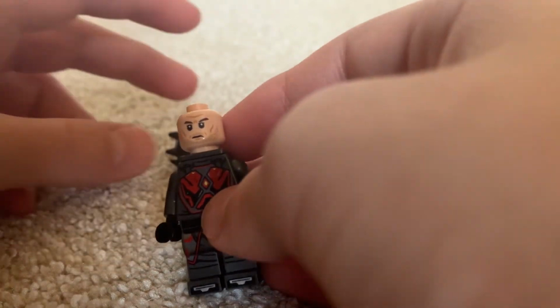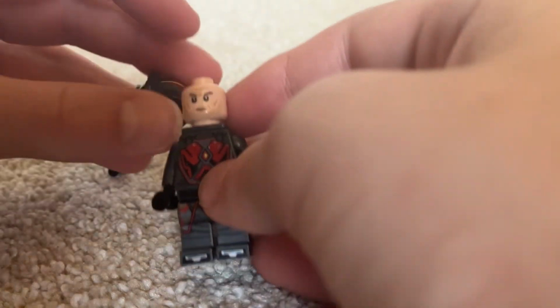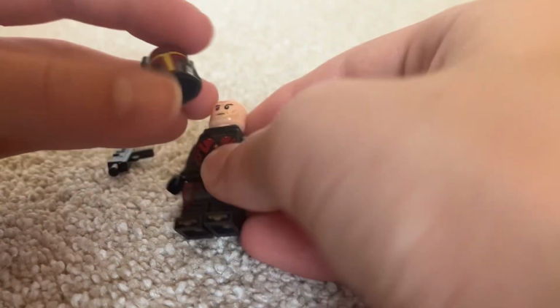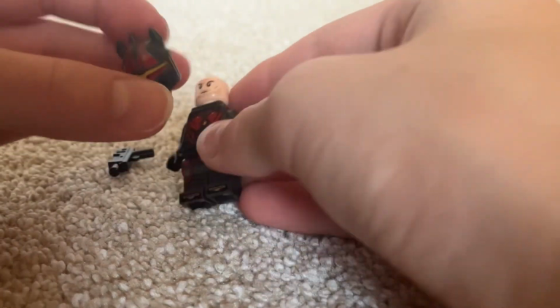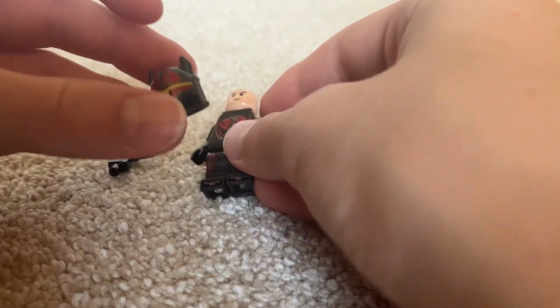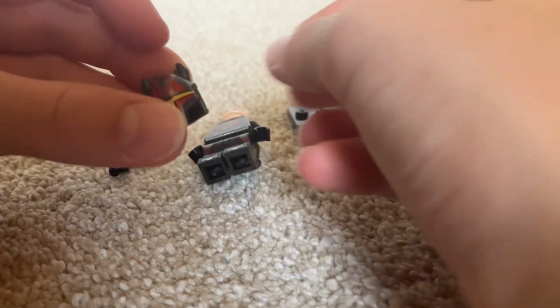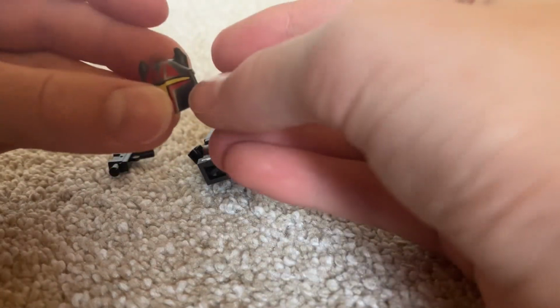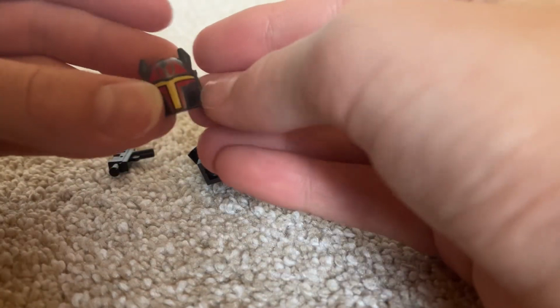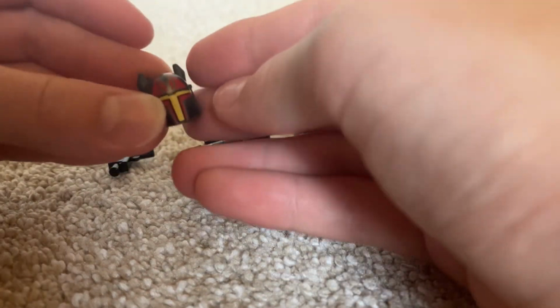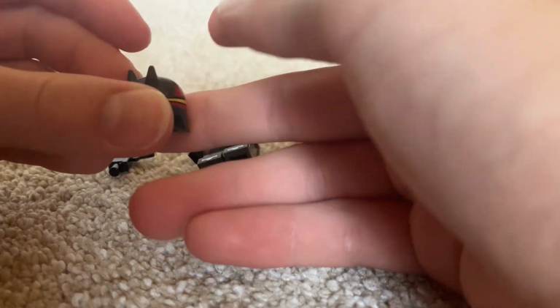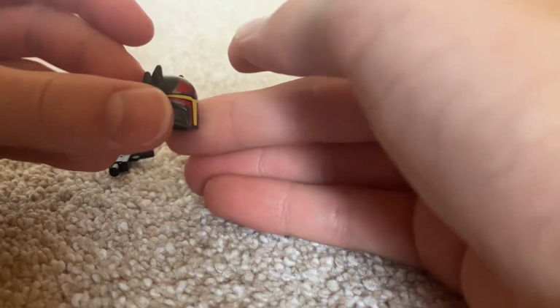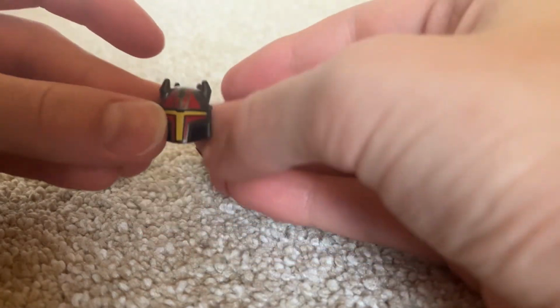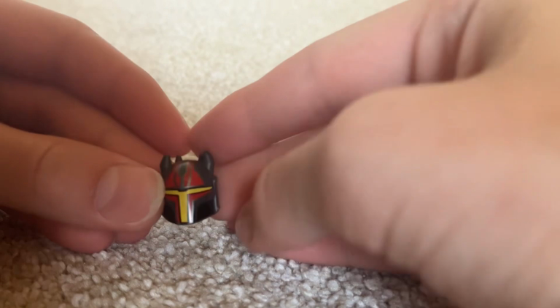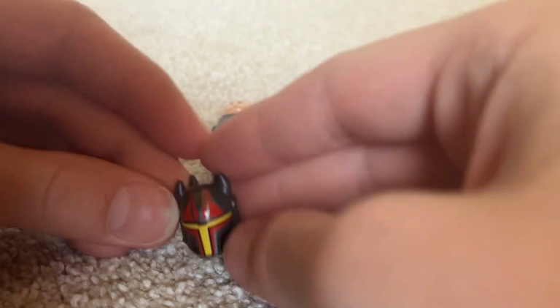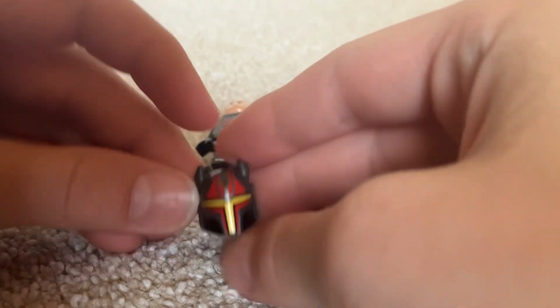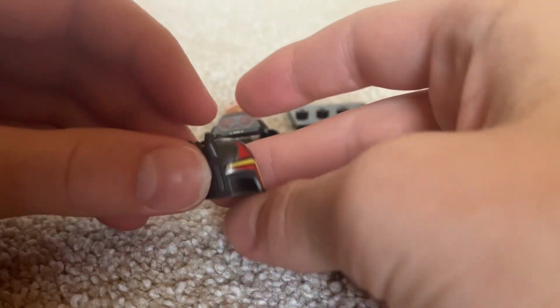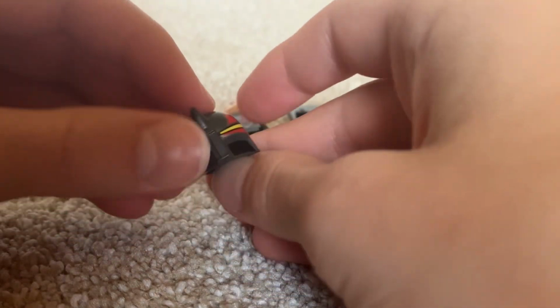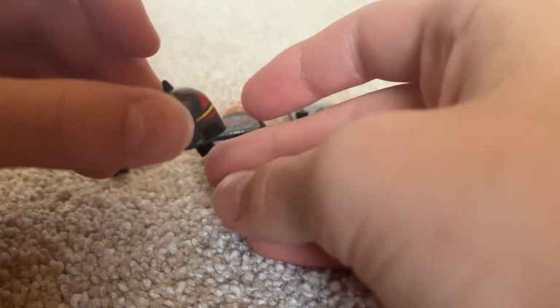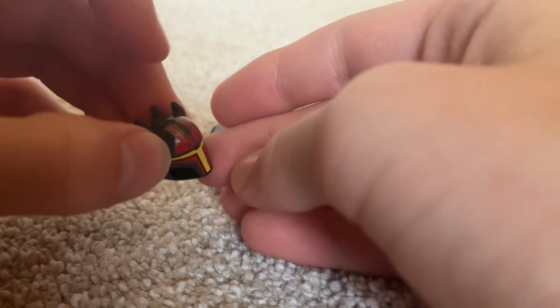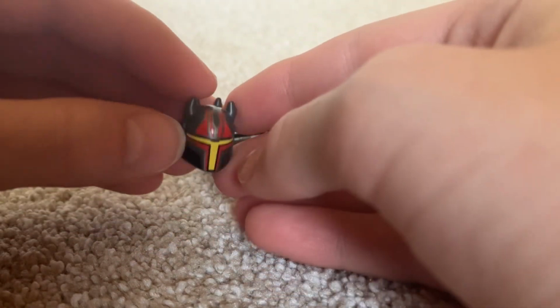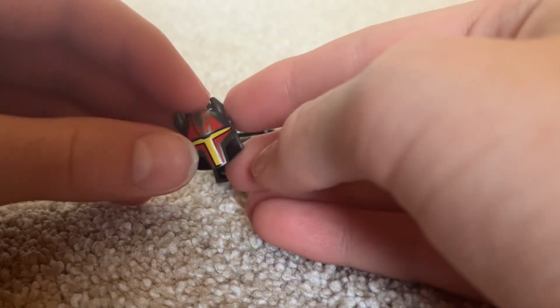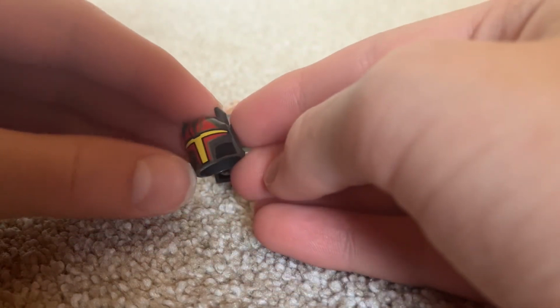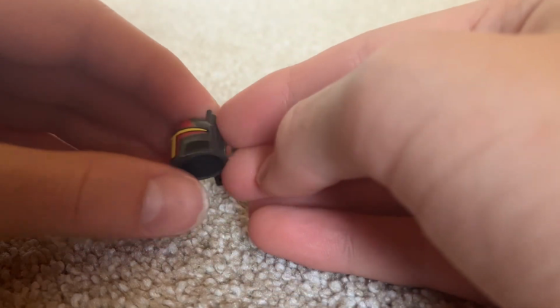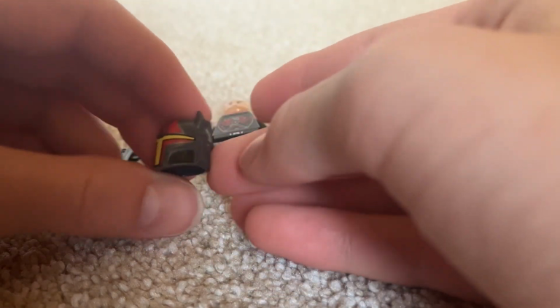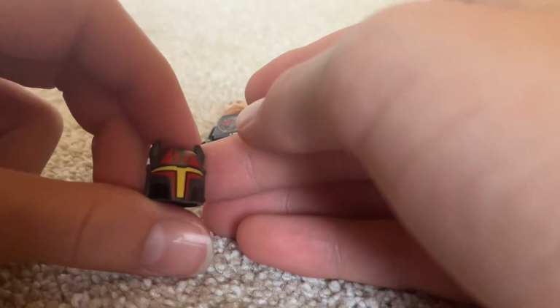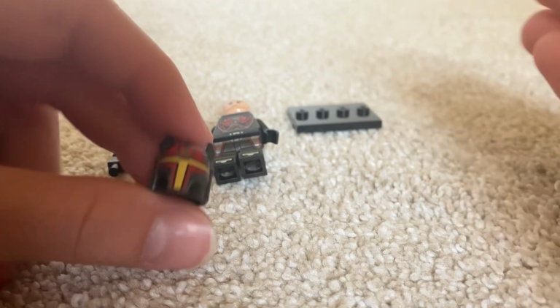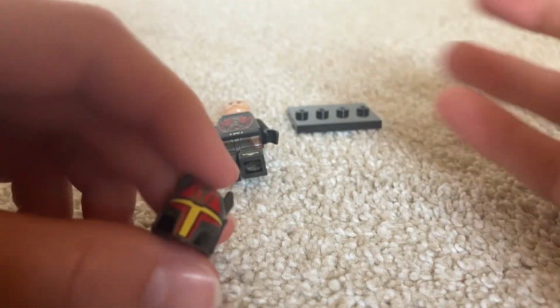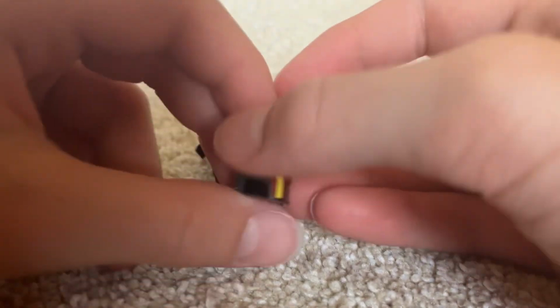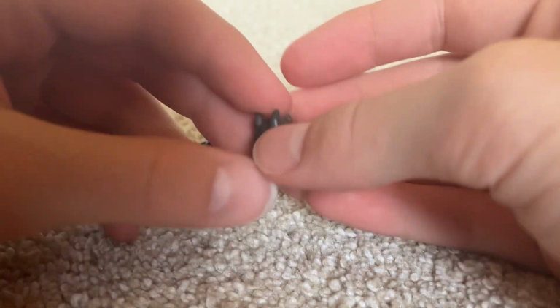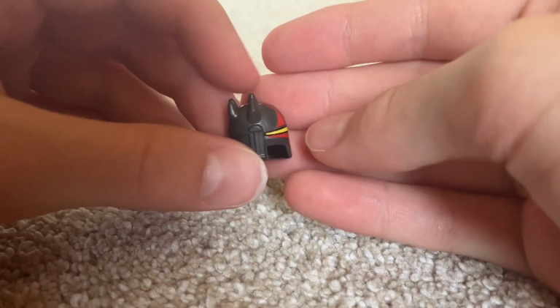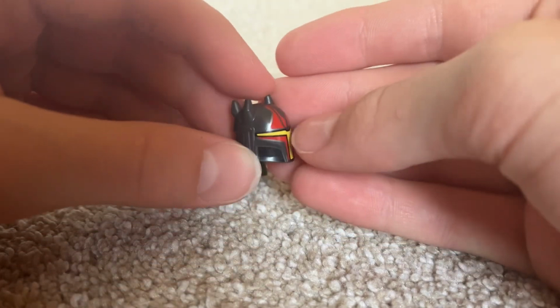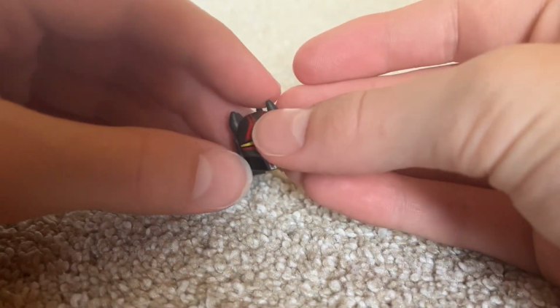Now let's take a look at the helmet of Gar Saxon, which is great. This is a great helmet — I really like it. I wish I had this life size. It's a very, very cool helmet.